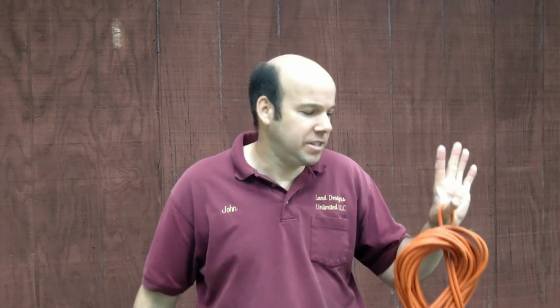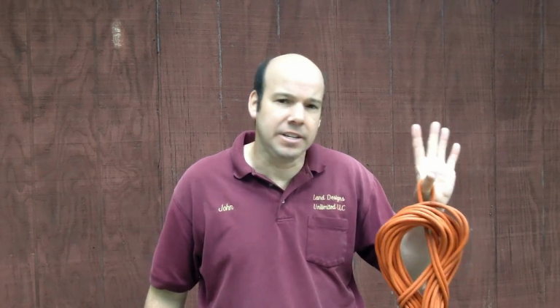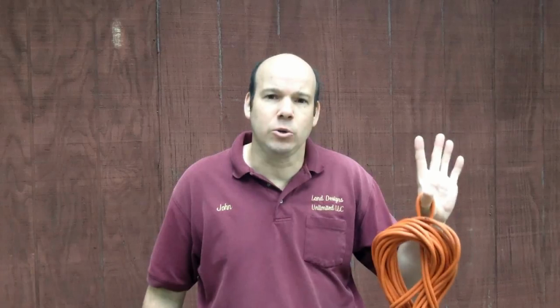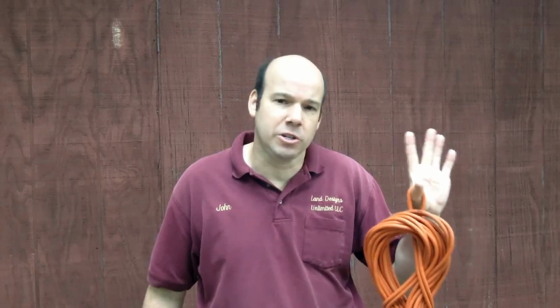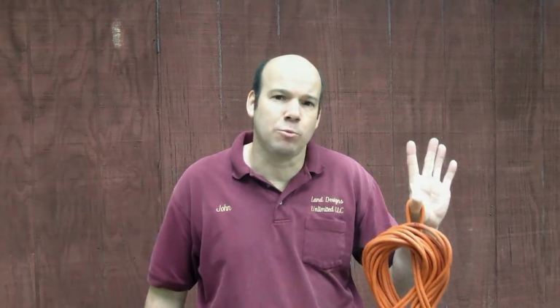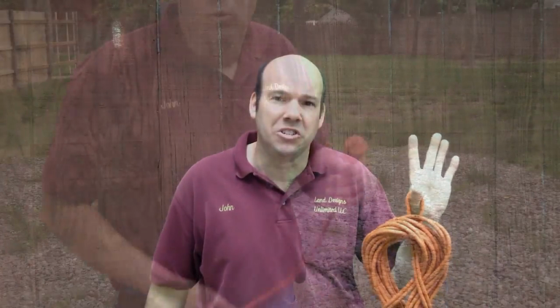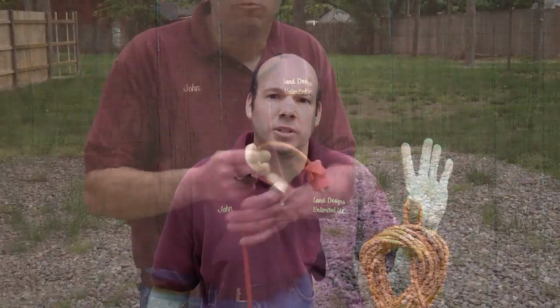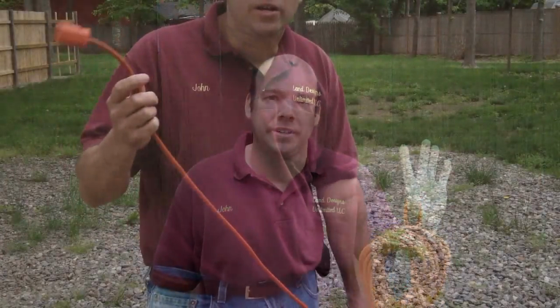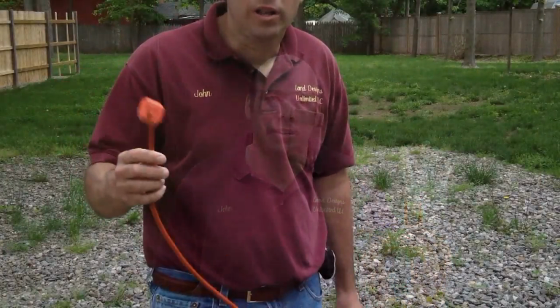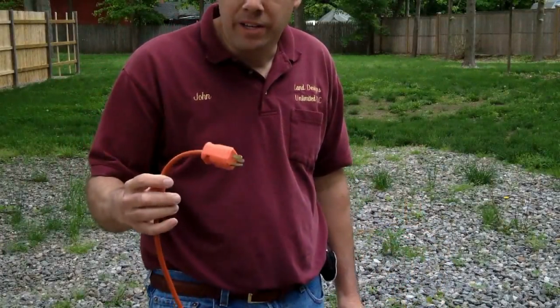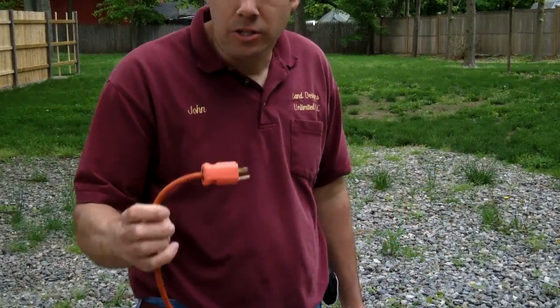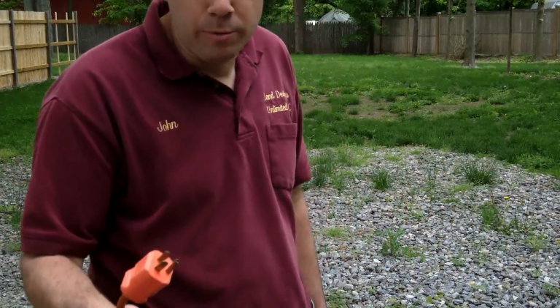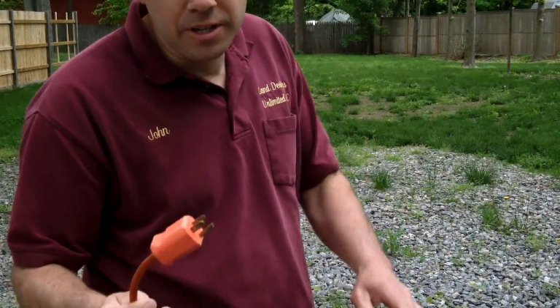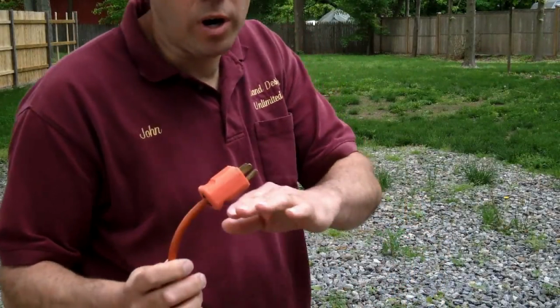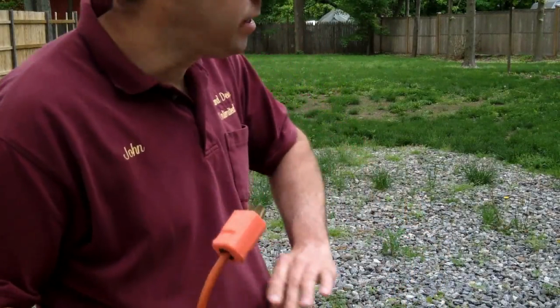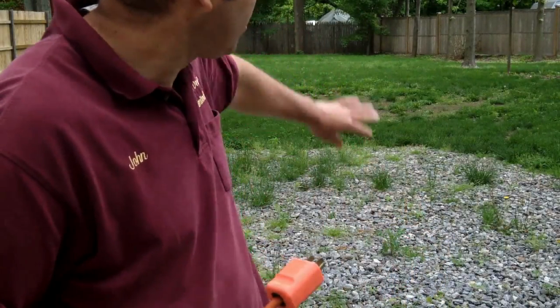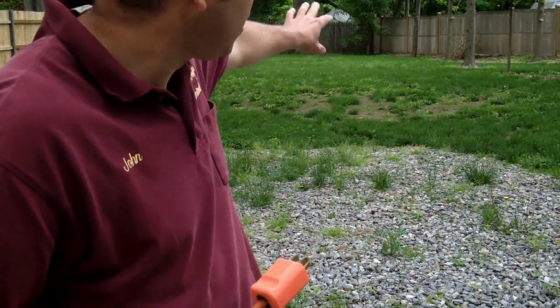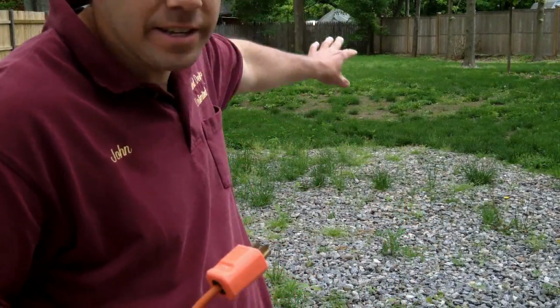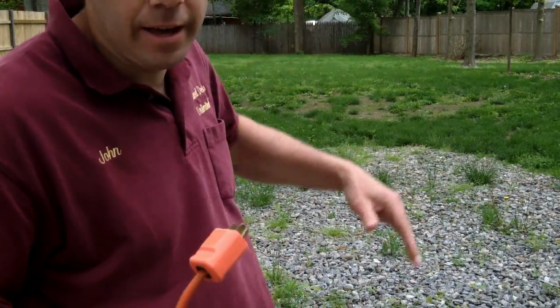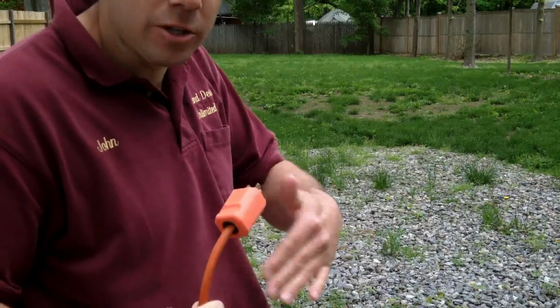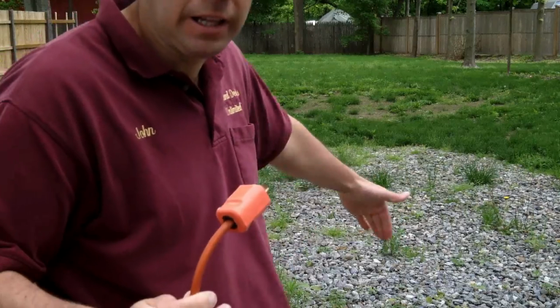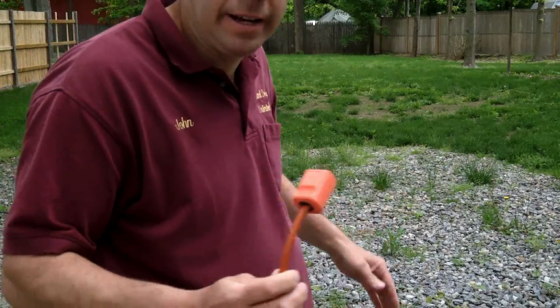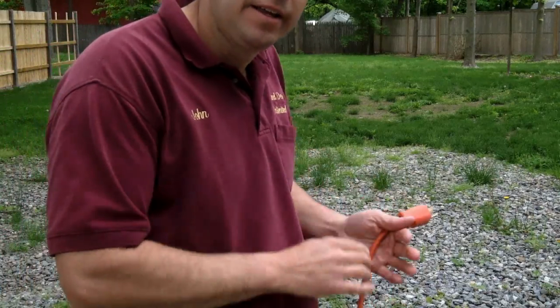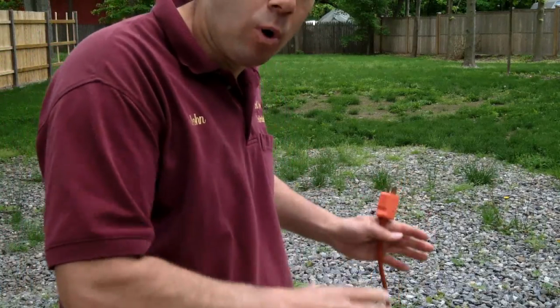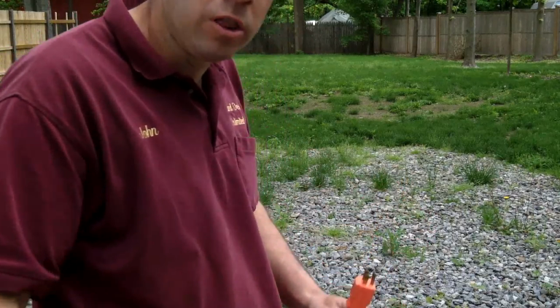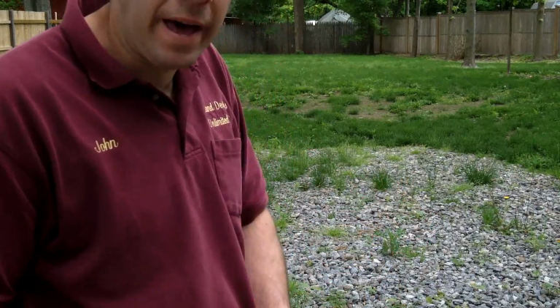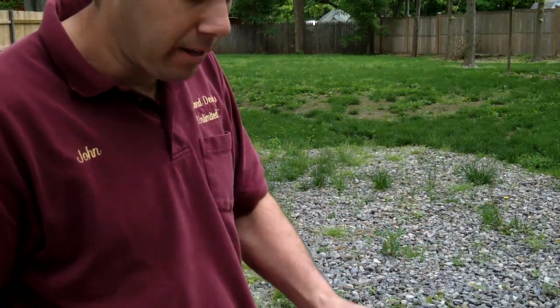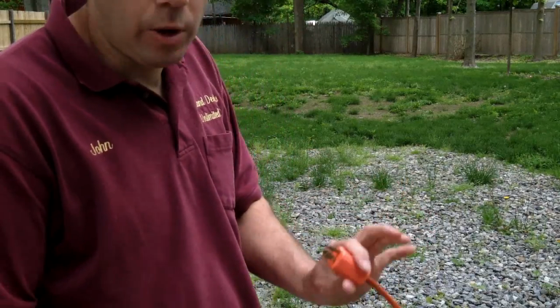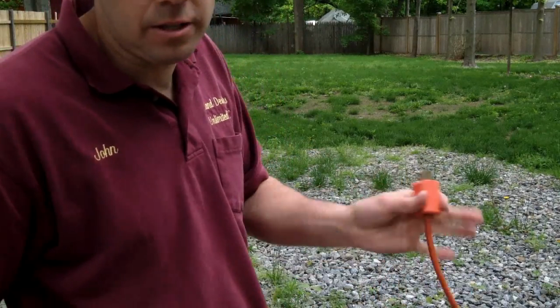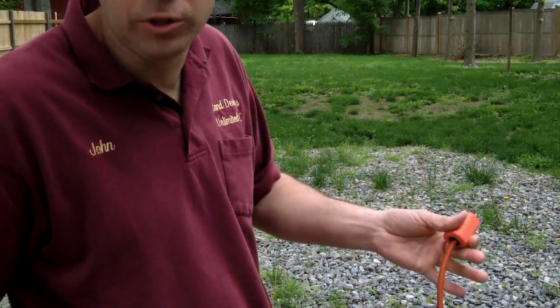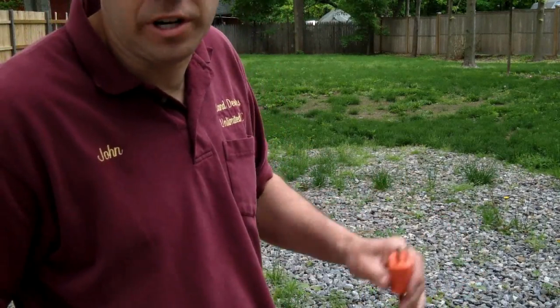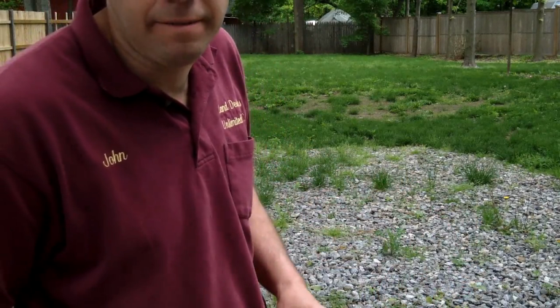When I'm ready to coil up my extension cord, I'm just going to take one end, walk as far away as I can, make a straight line, and then walk all the way back — so I basically fold the cord in half.